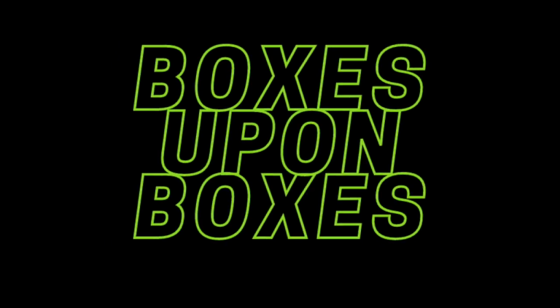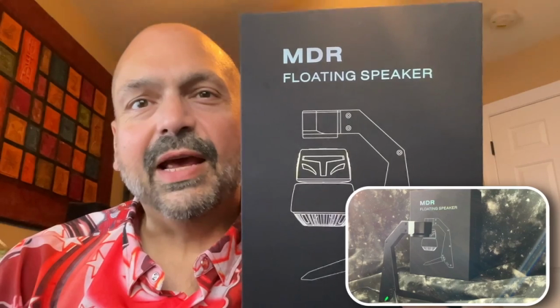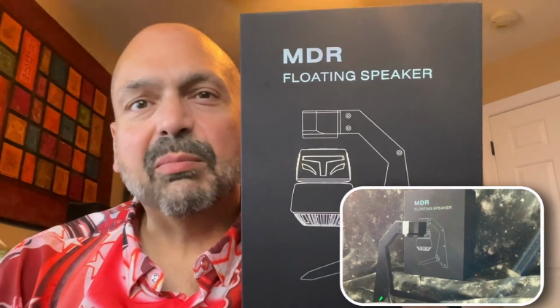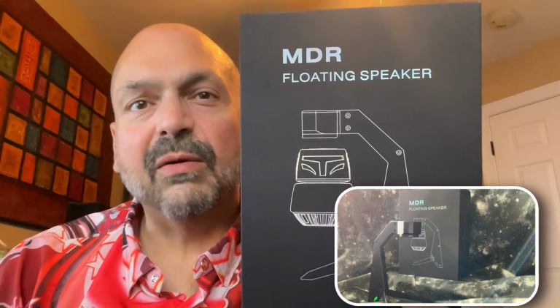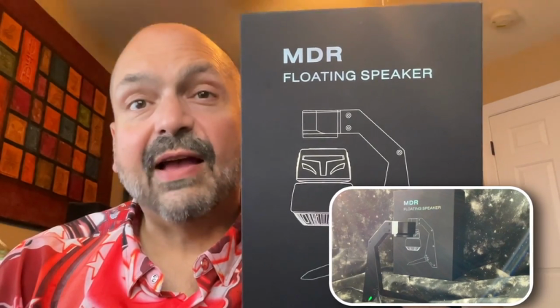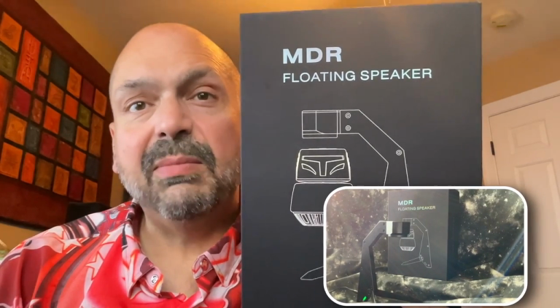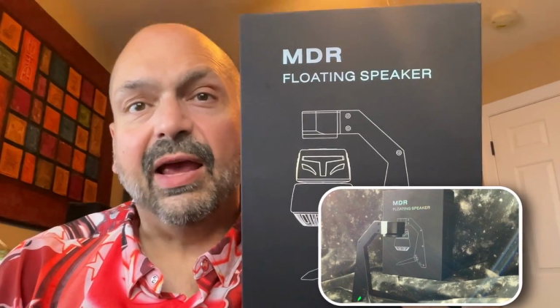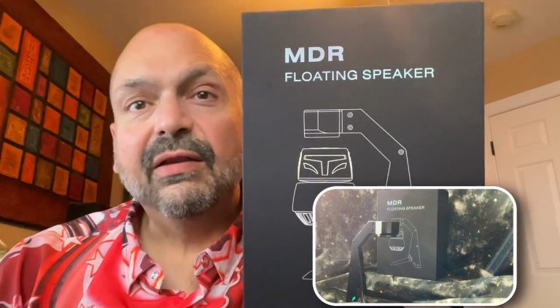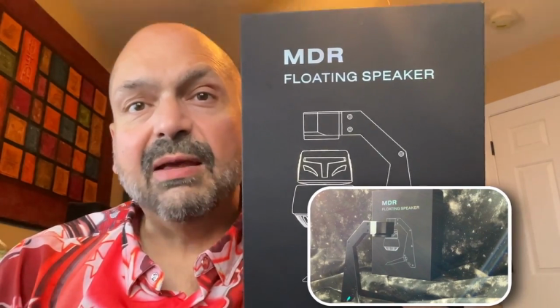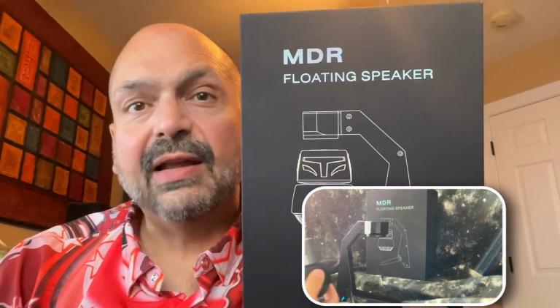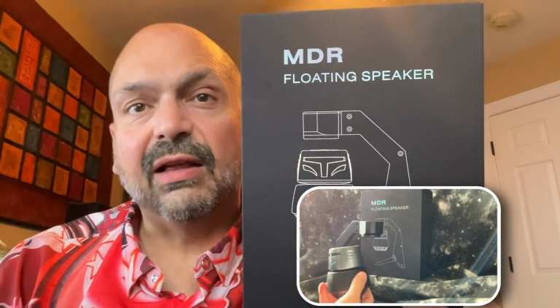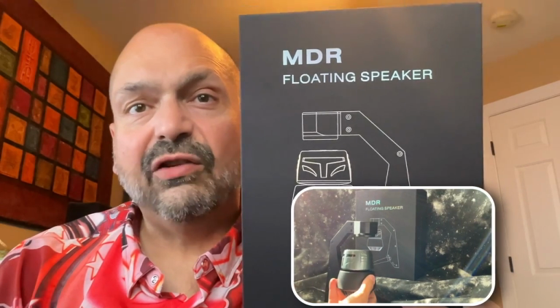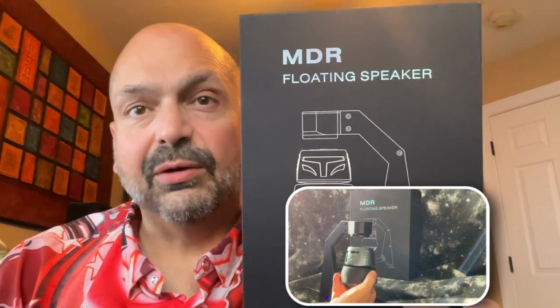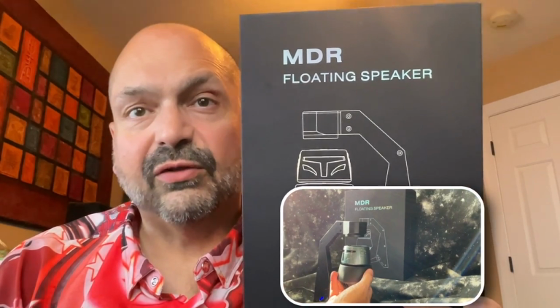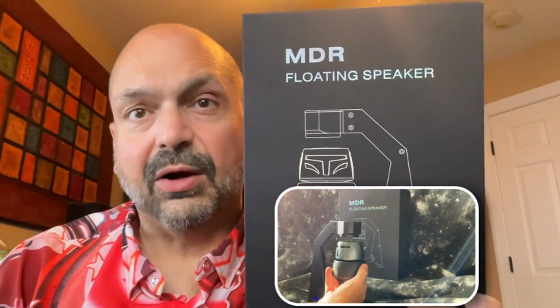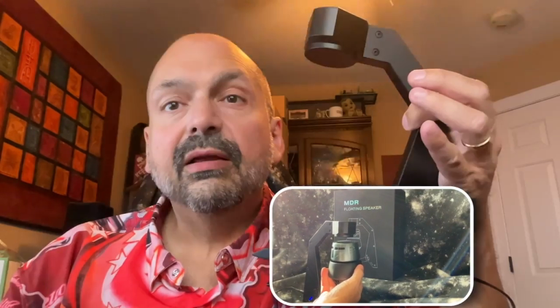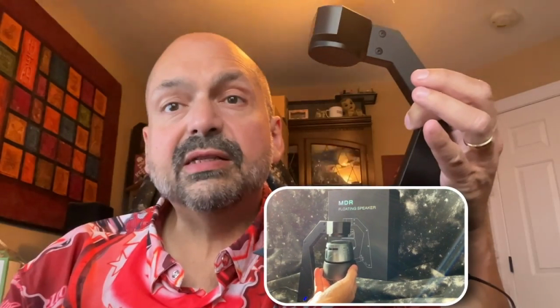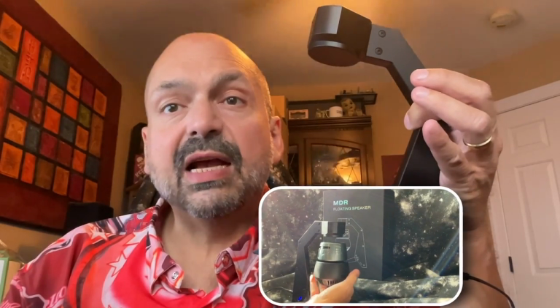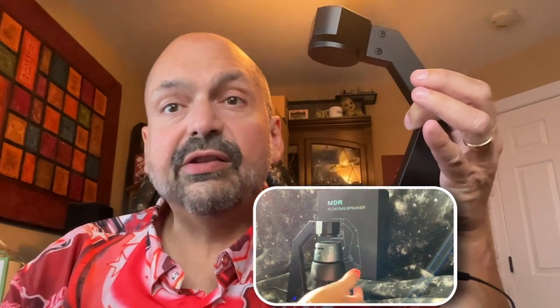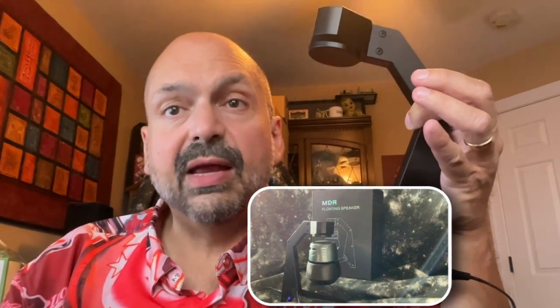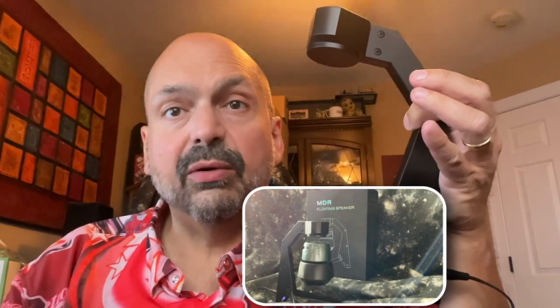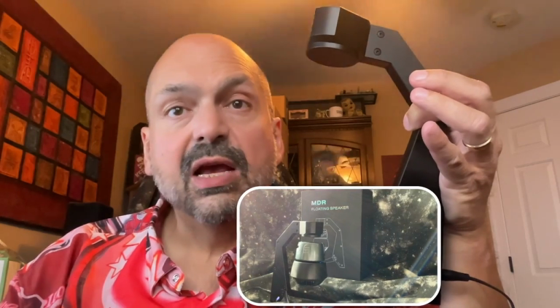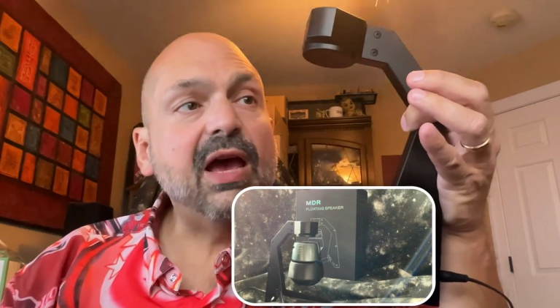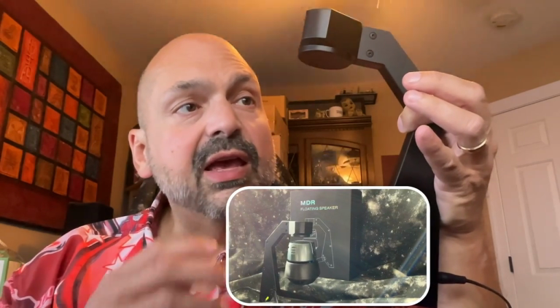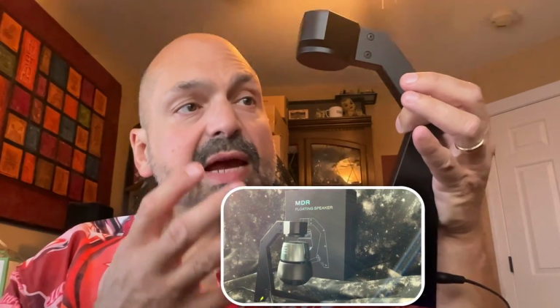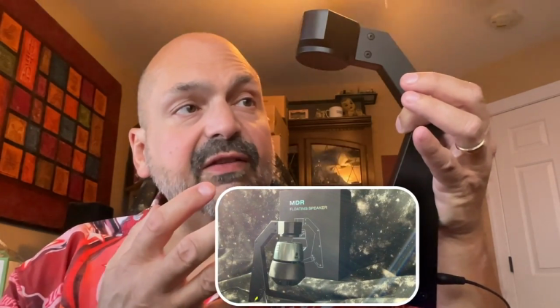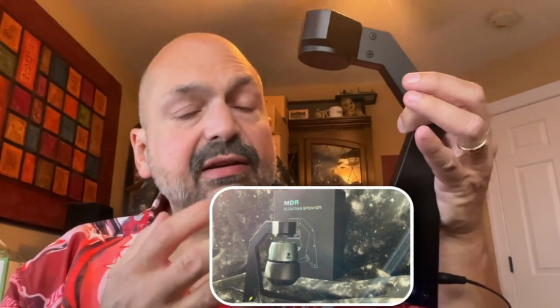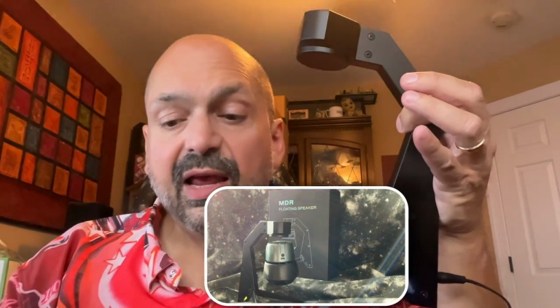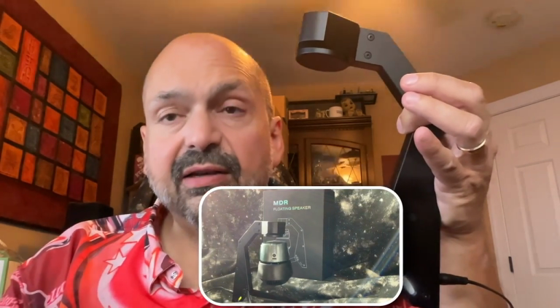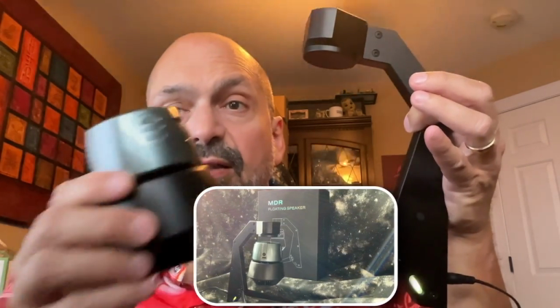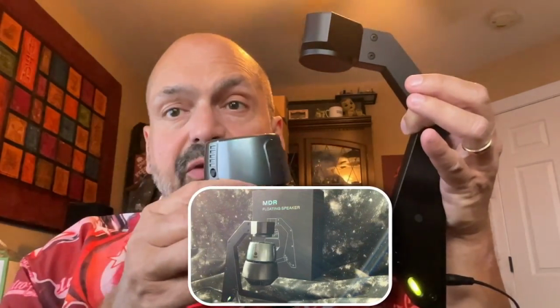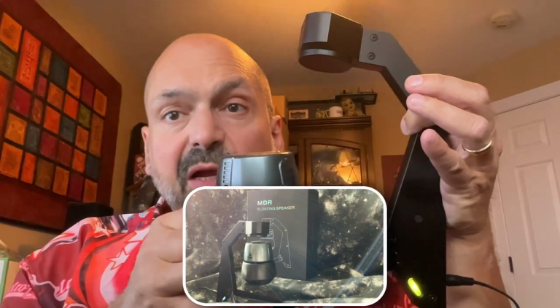Today I have a product from XIVBA. This is the magnetic levitation Bluetooth speaker. This system is actually two main components: we have the magnetic stand and the Bluetooth speaker.